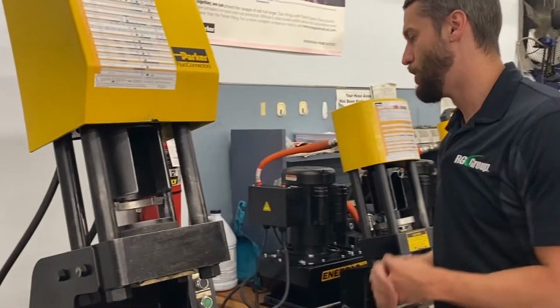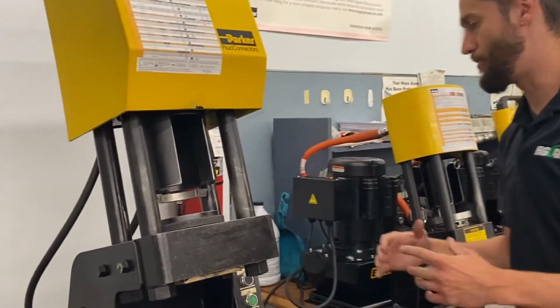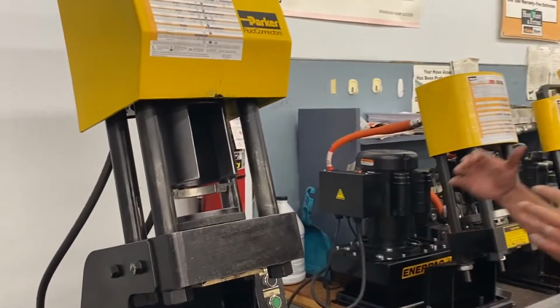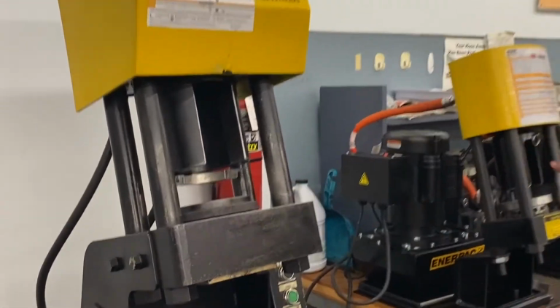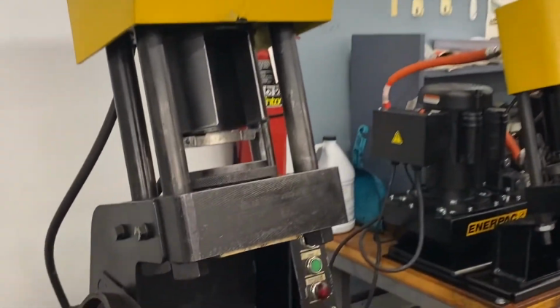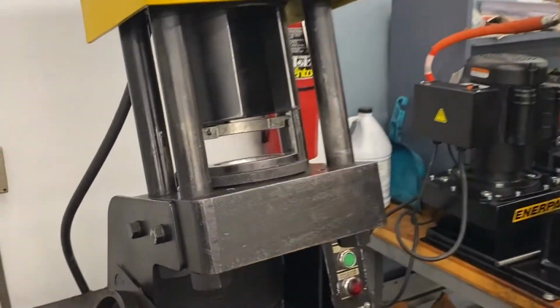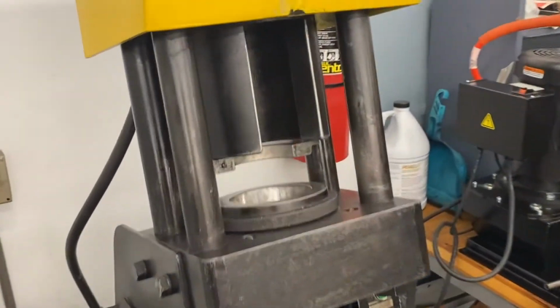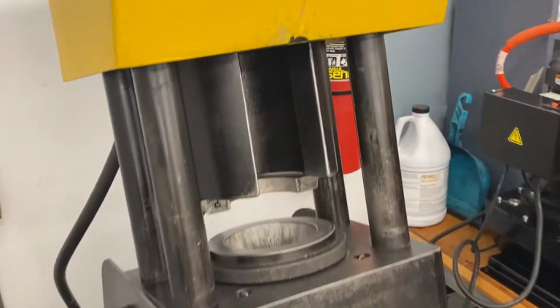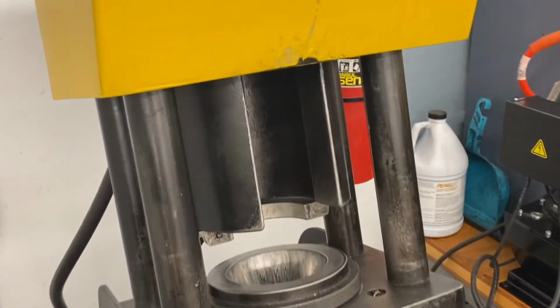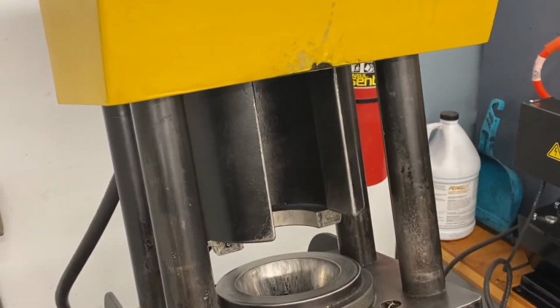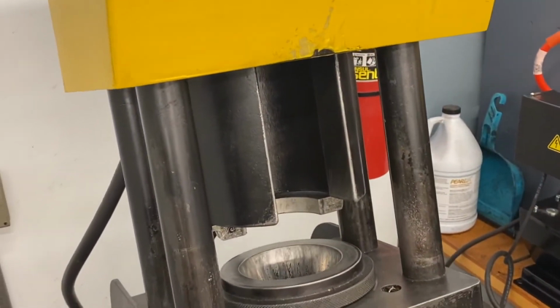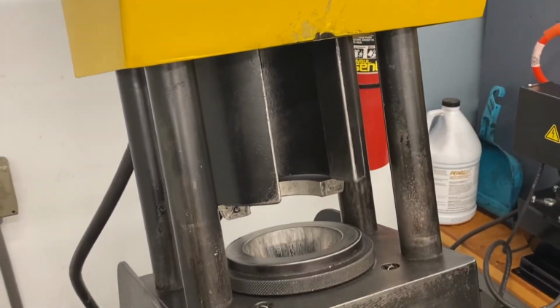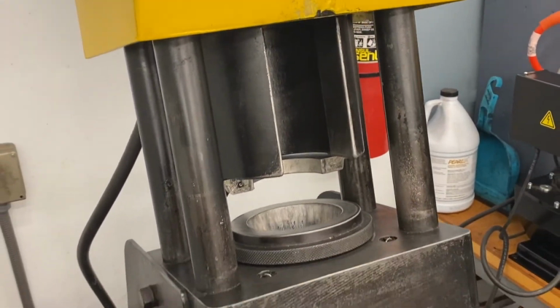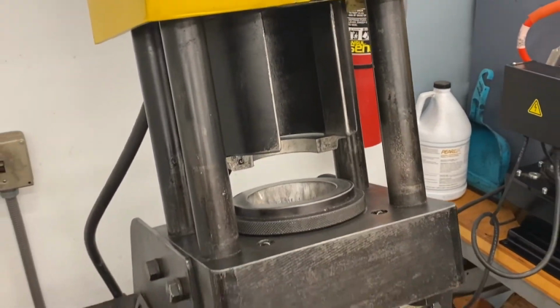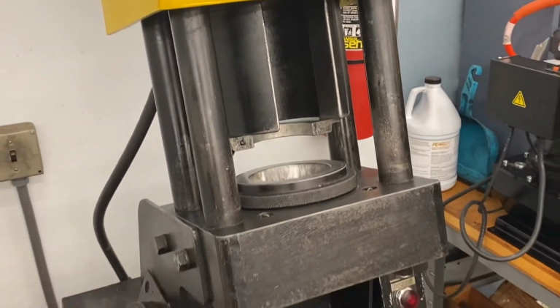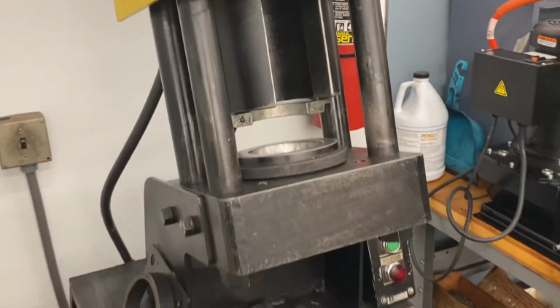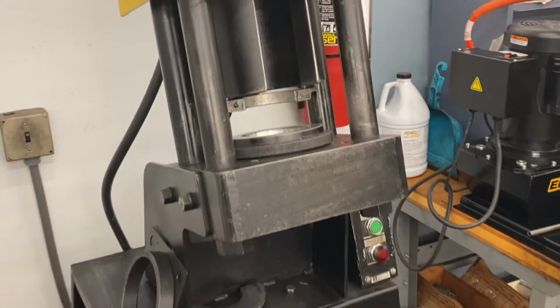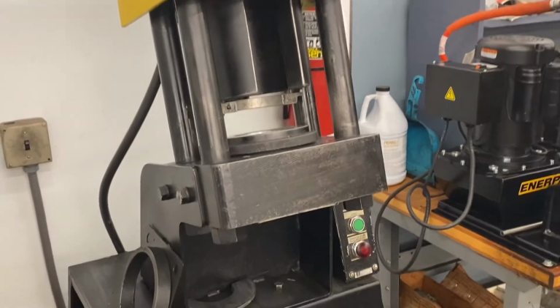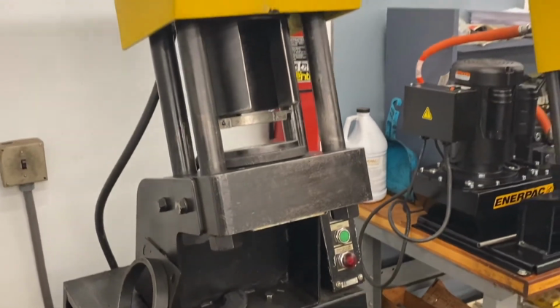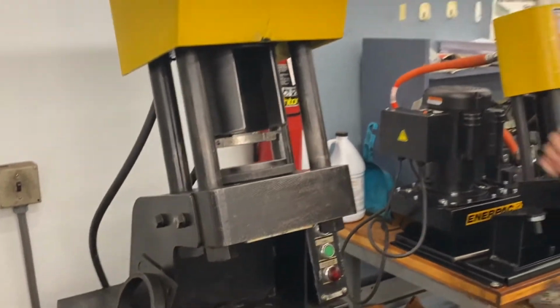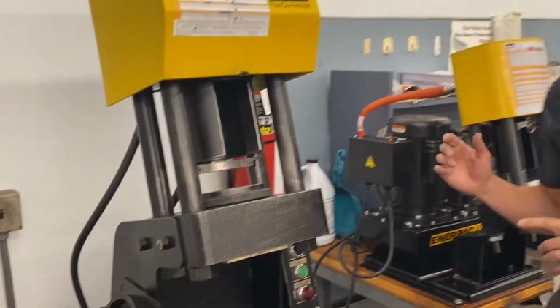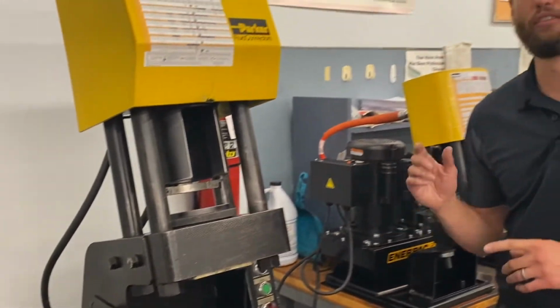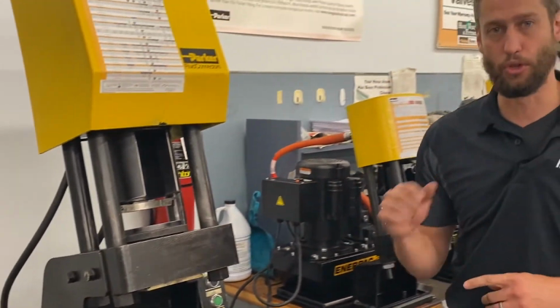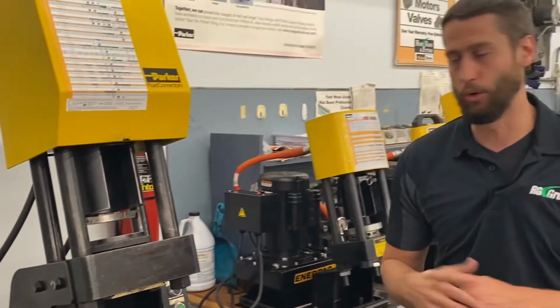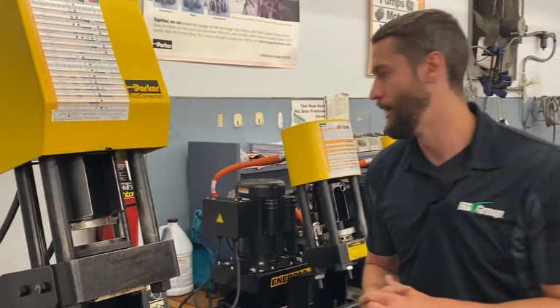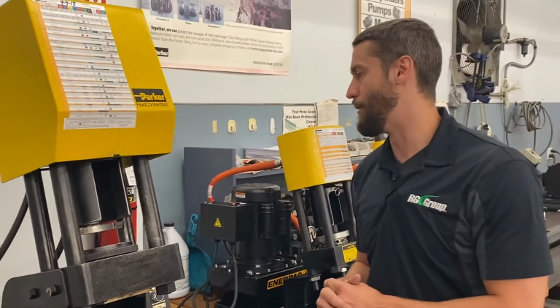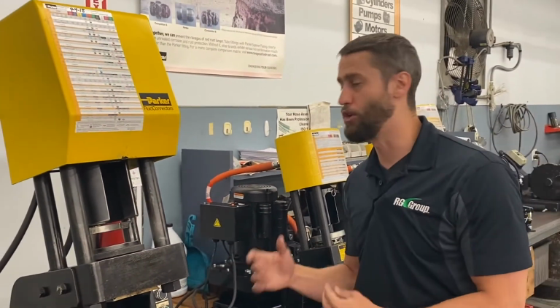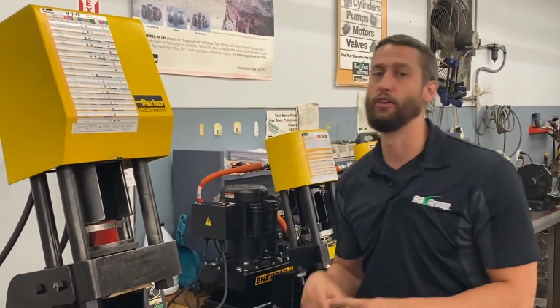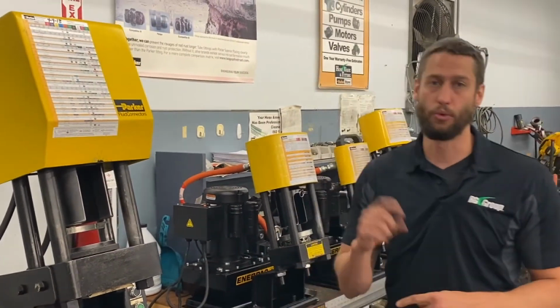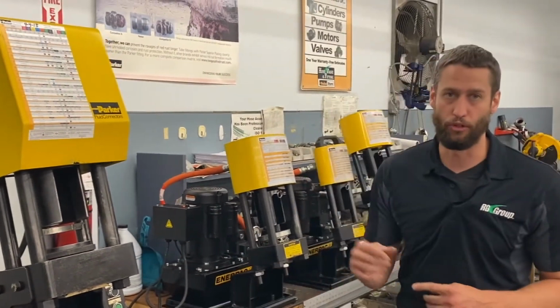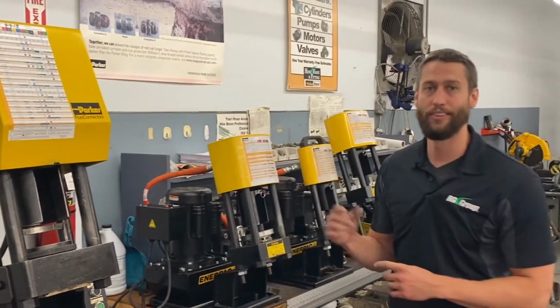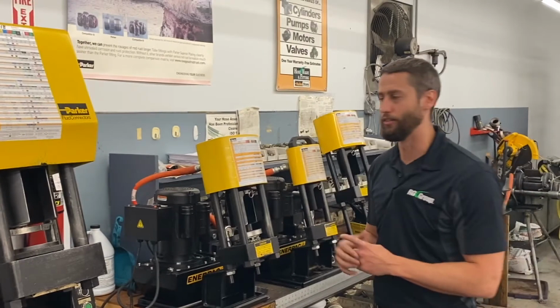We offer this with two power unit options. The first is 230 volt or 460 volt, 3 phase — however it is wired for 230 volts. We also offer 230 volt single phase.